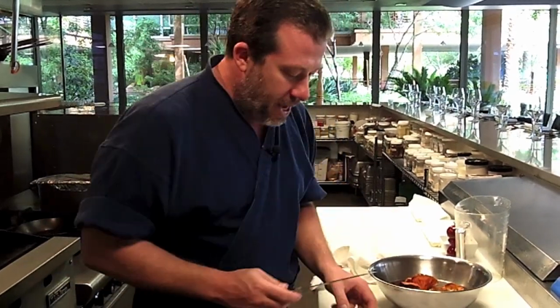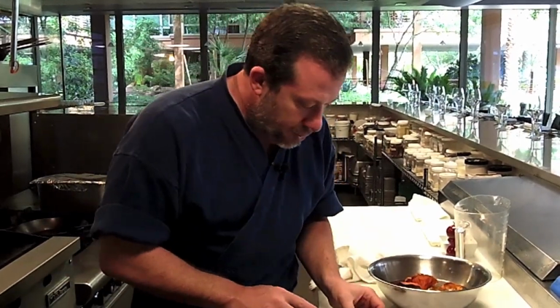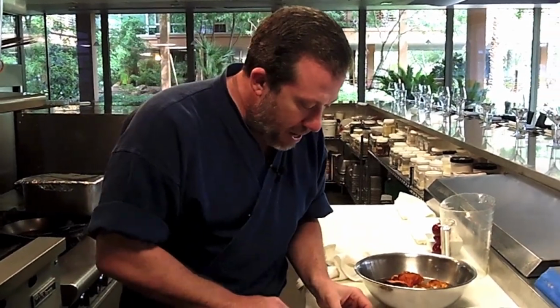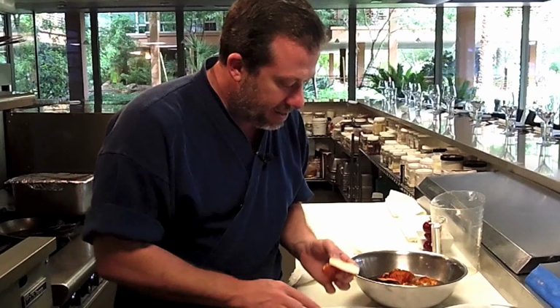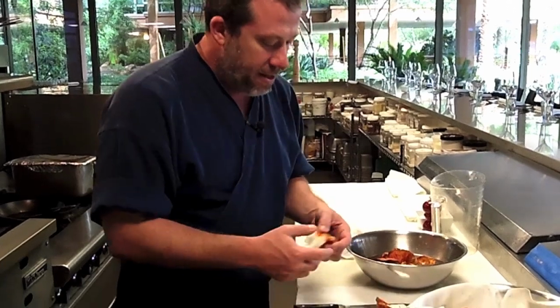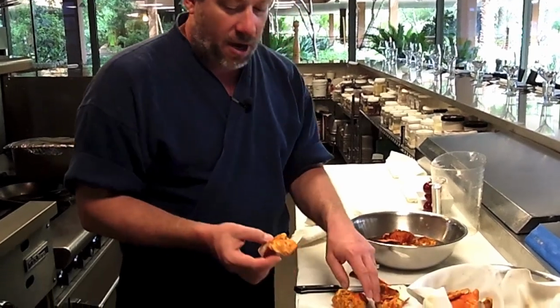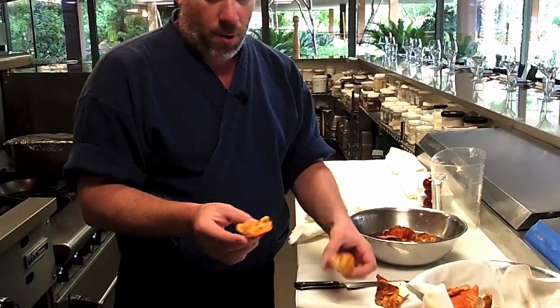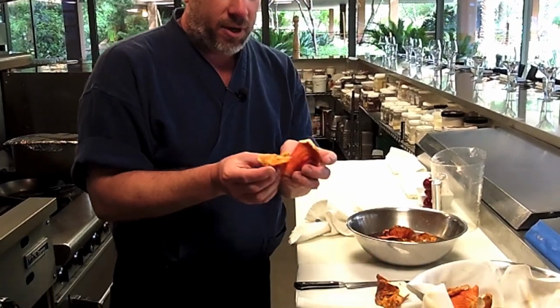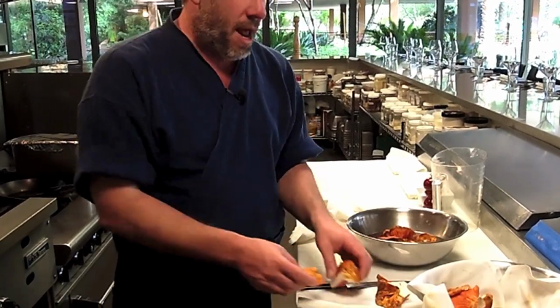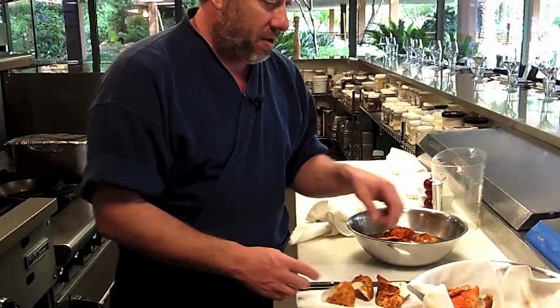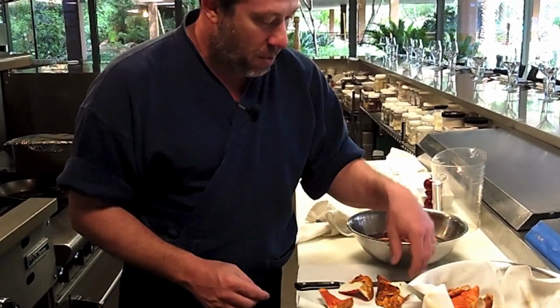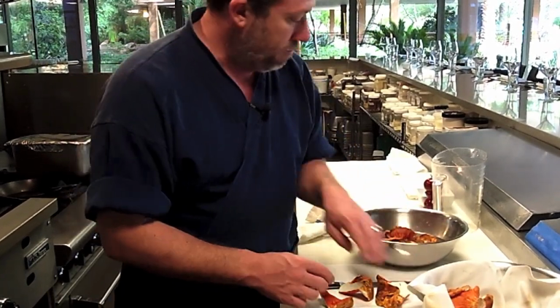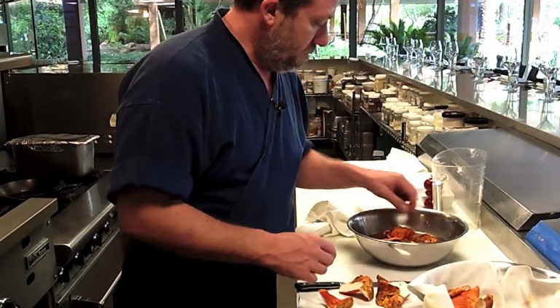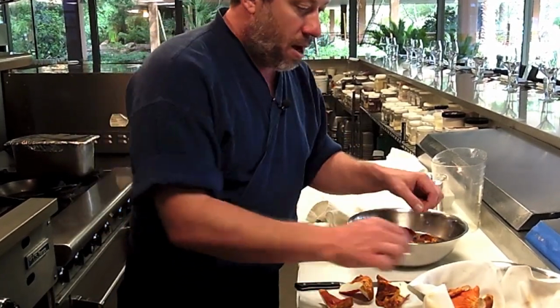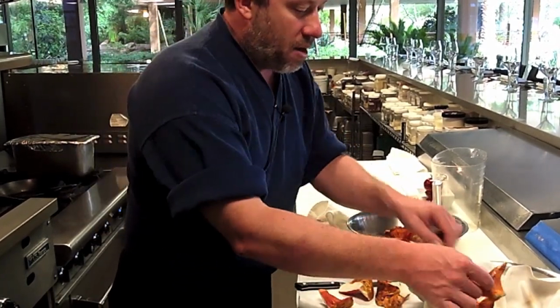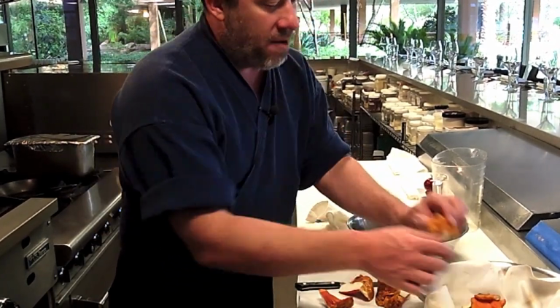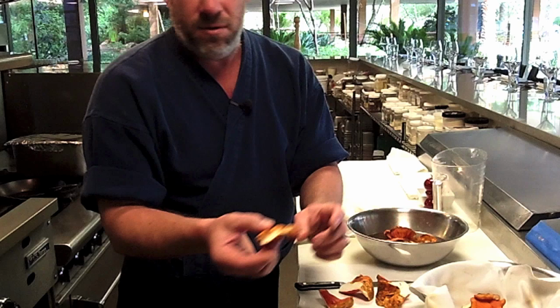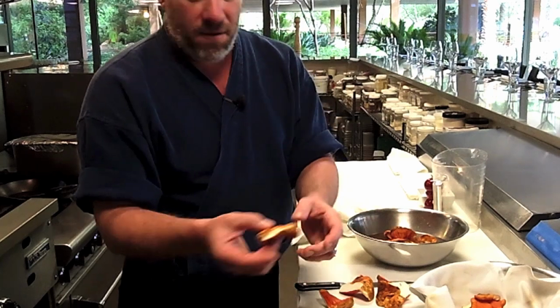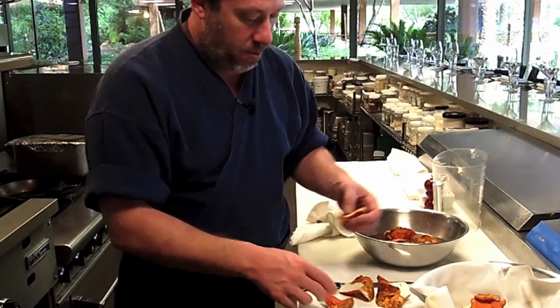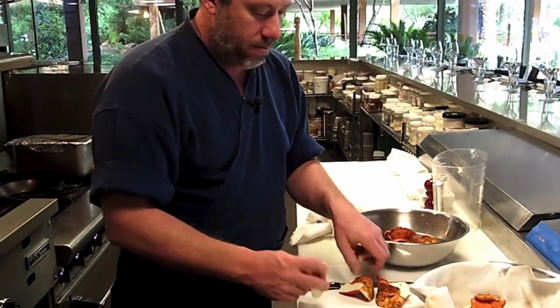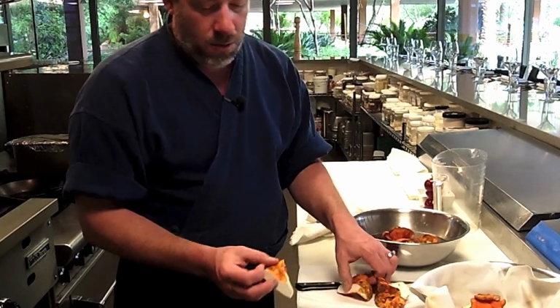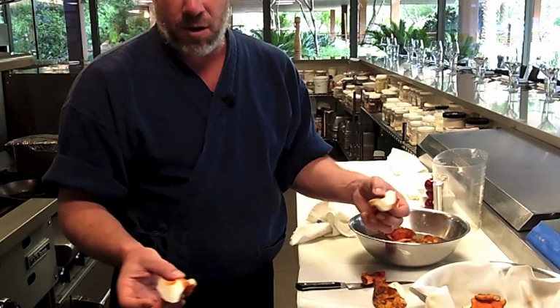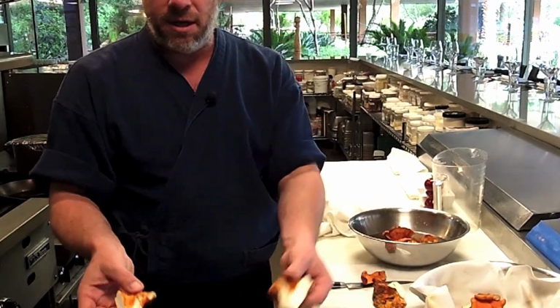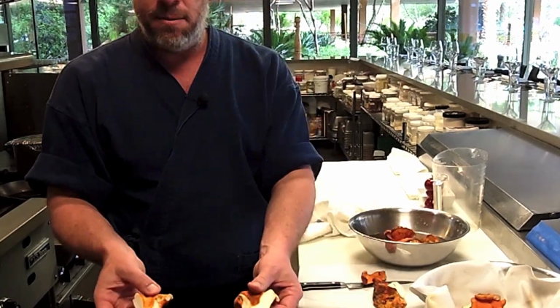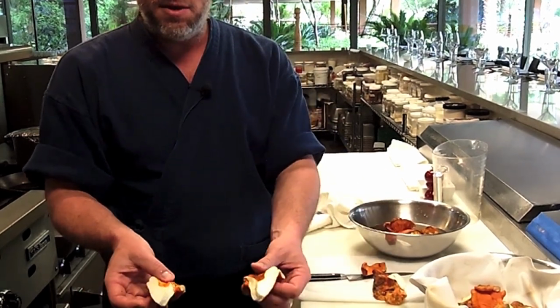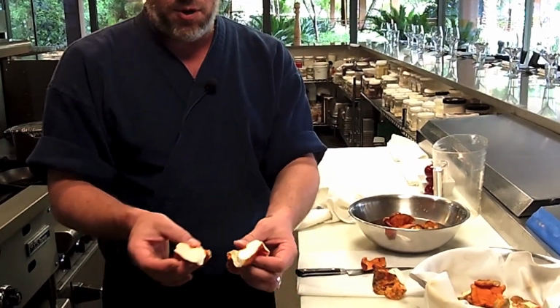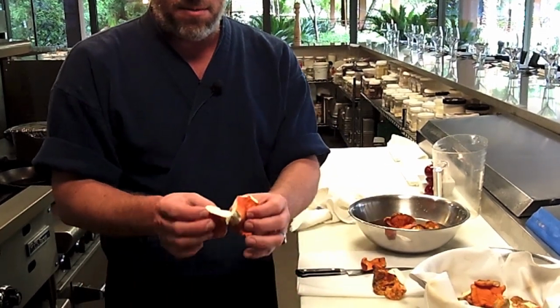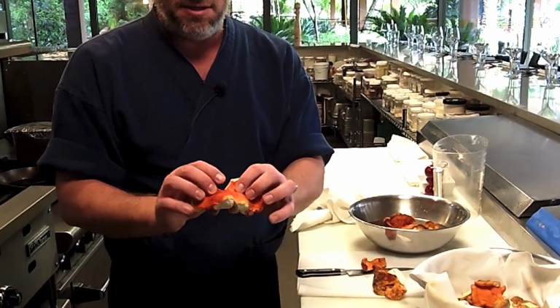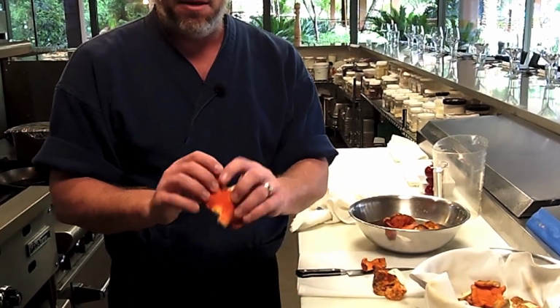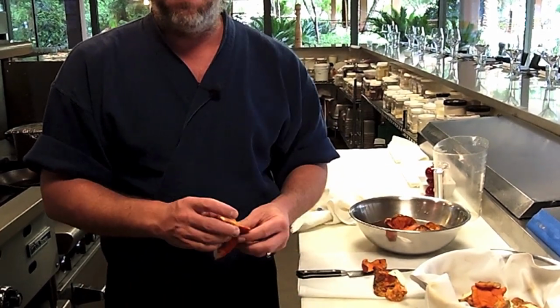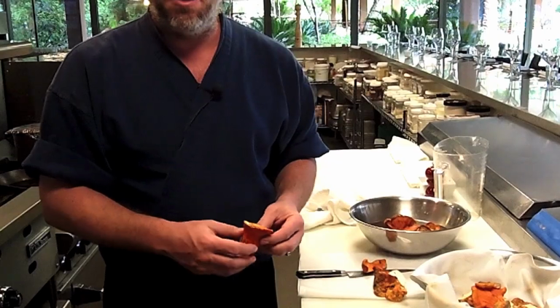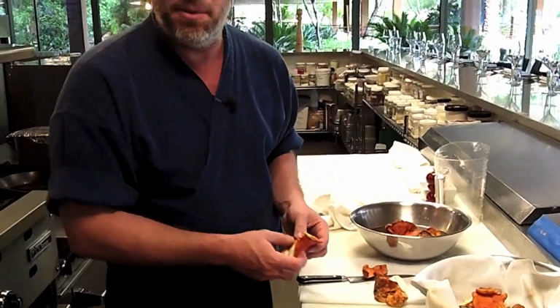I like to cut them into quarters or keep them in half depending upon the size. If they're a little smaller, I'll just cut them in half. If they're a little bigger, we'll keep them in quarters like this. So I'm going to turn around and roast these in a little clarified butter, real simply.